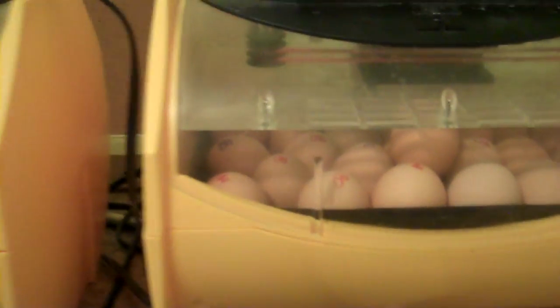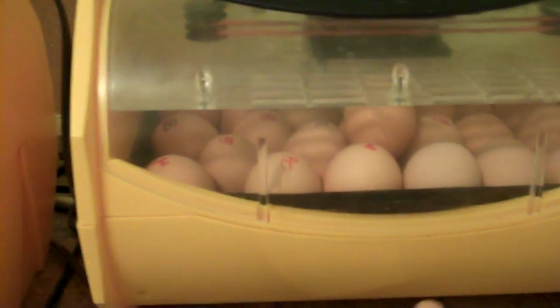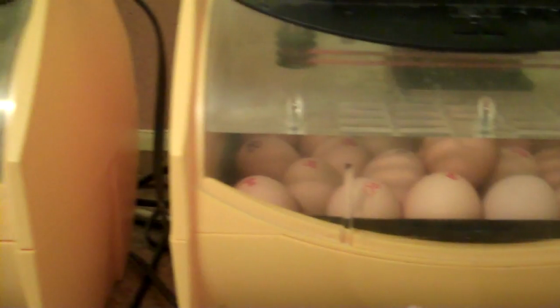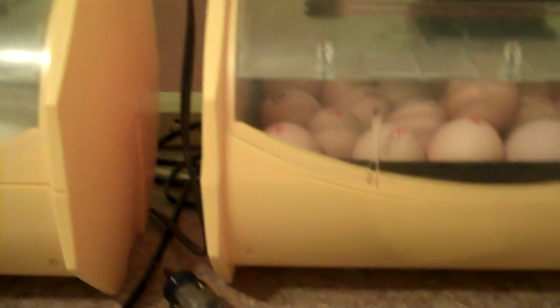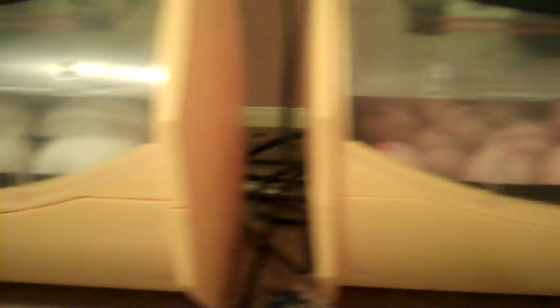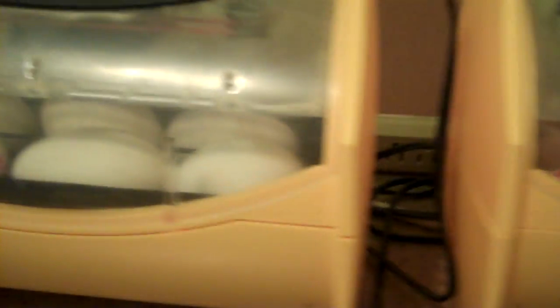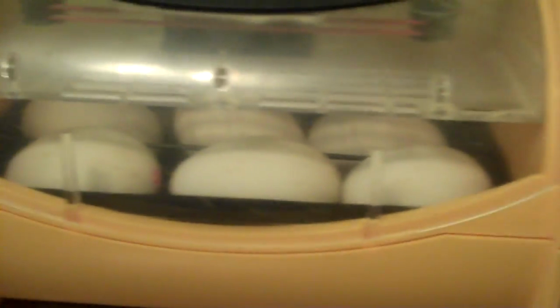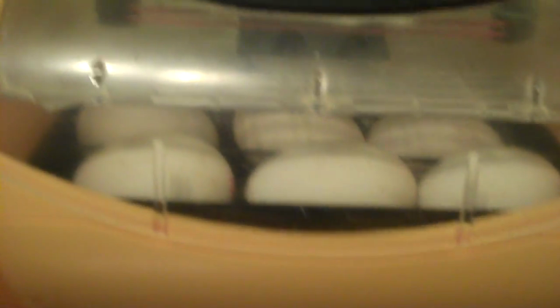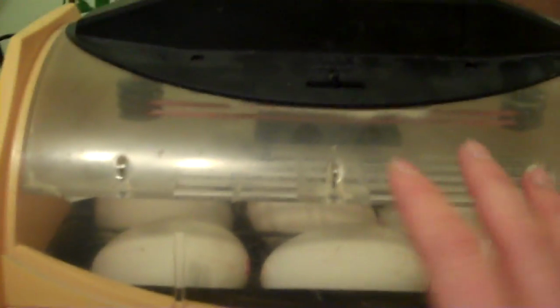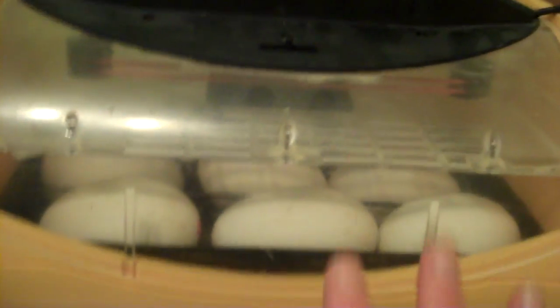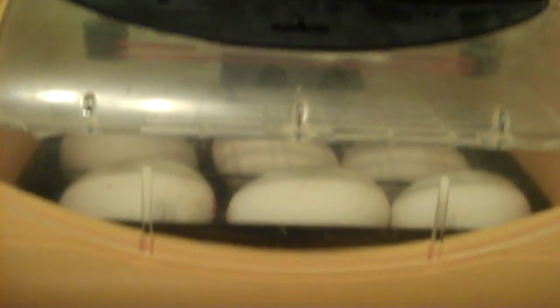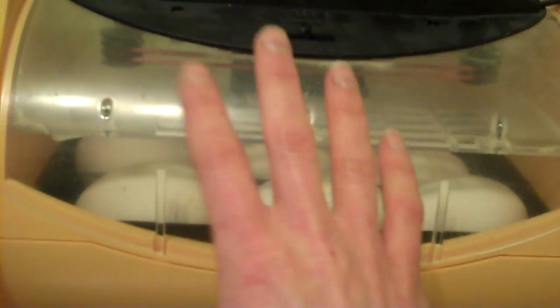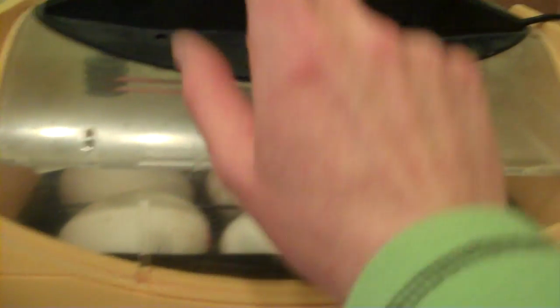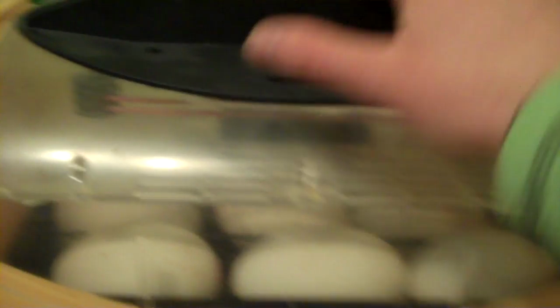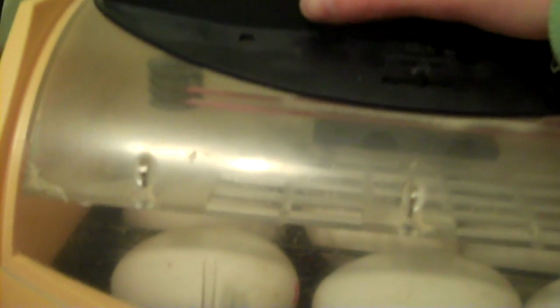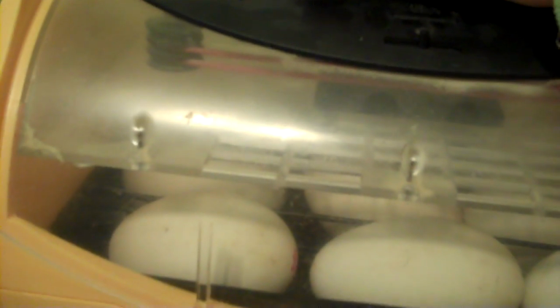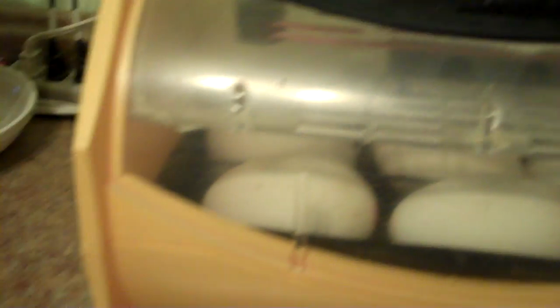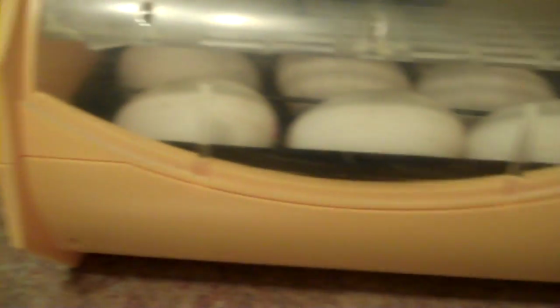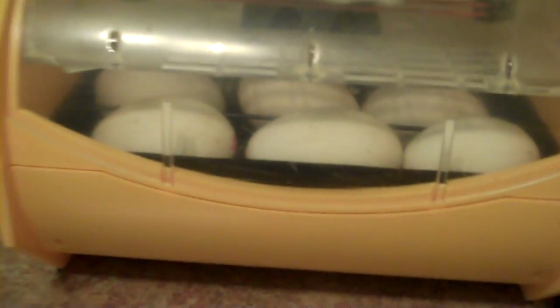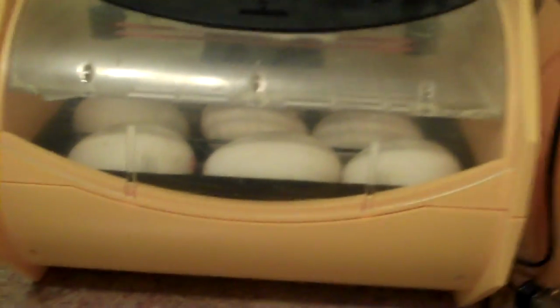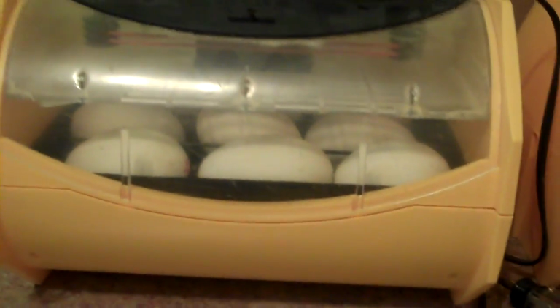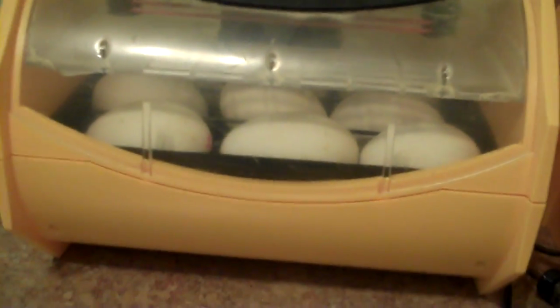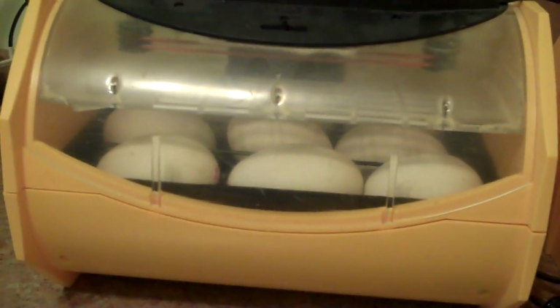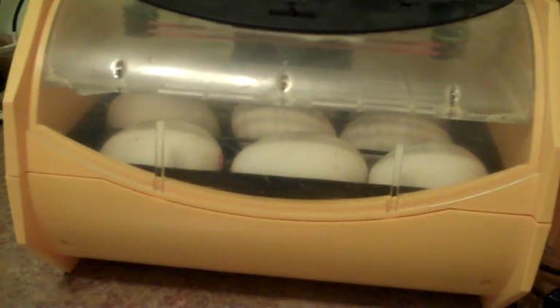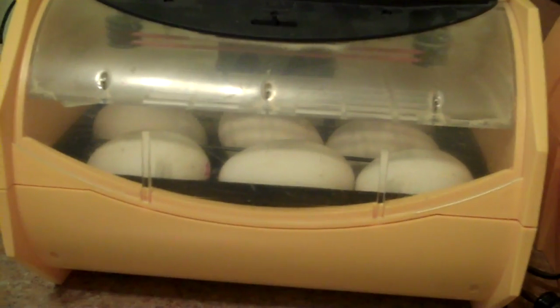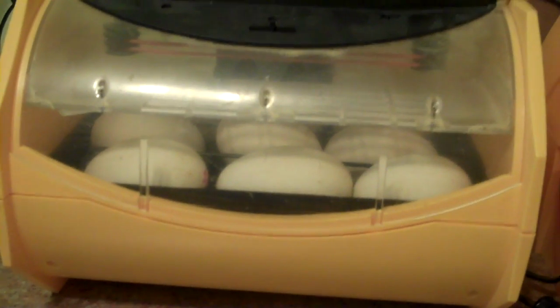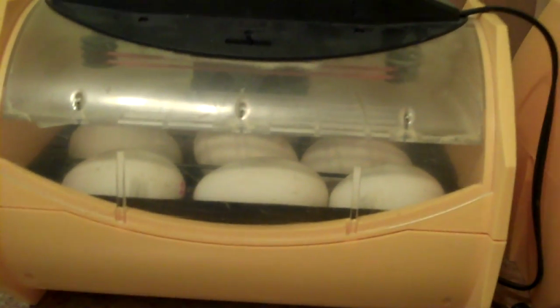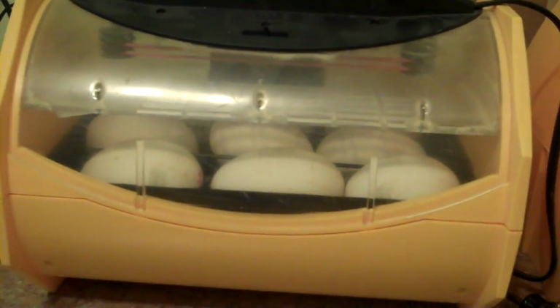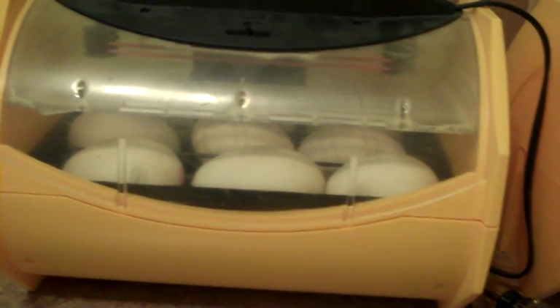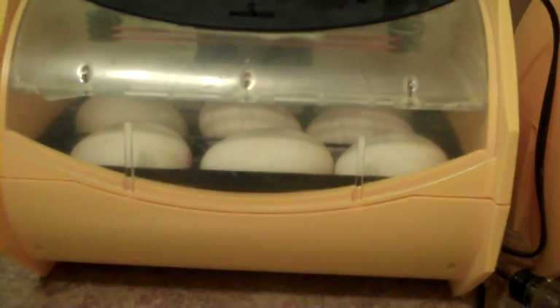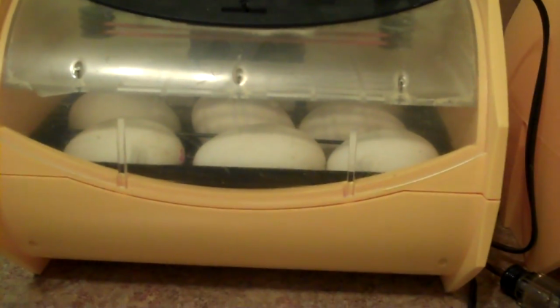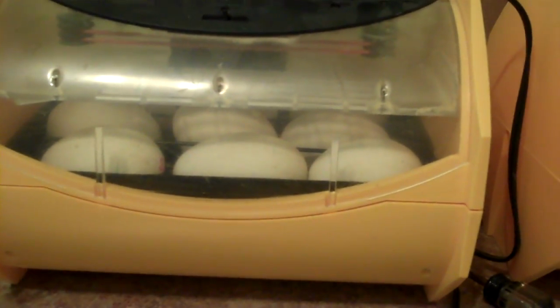These are my Easter eggs. So, these are the goose eggs and I do this very same thing — morning, dinner time, and night time before I go to bed — except there's one little difference.